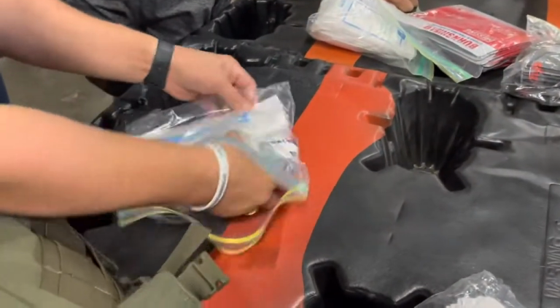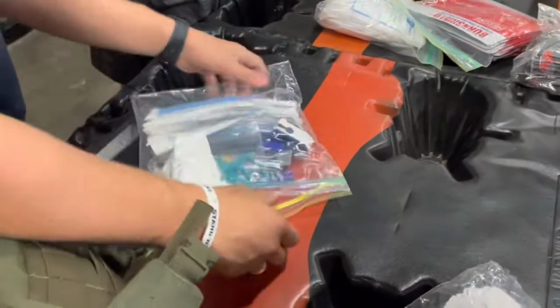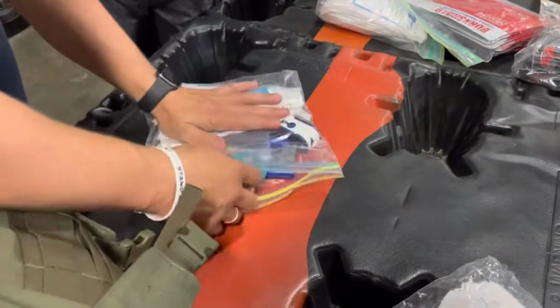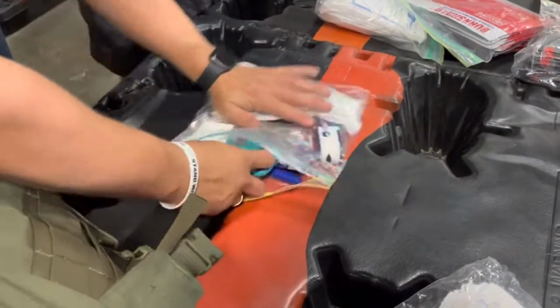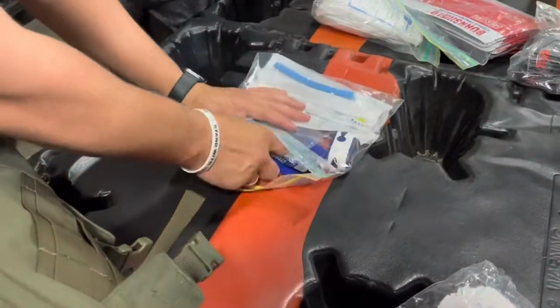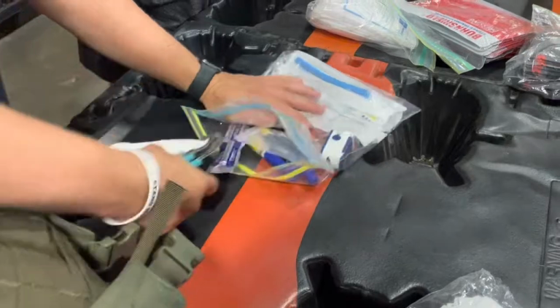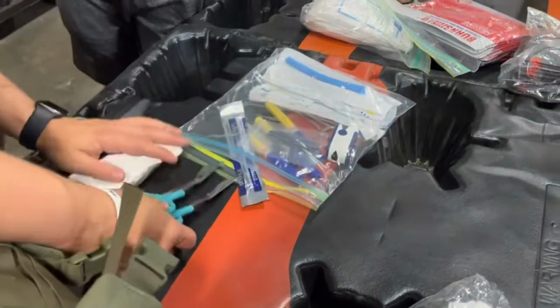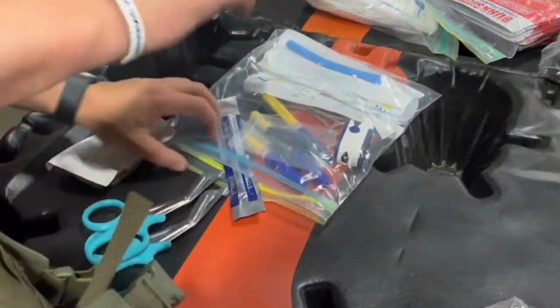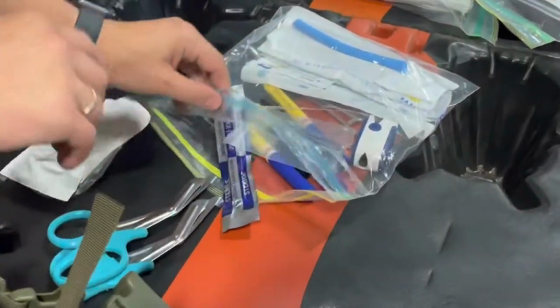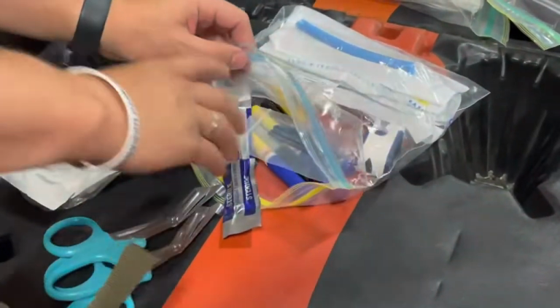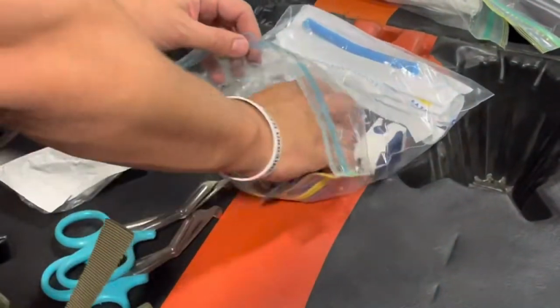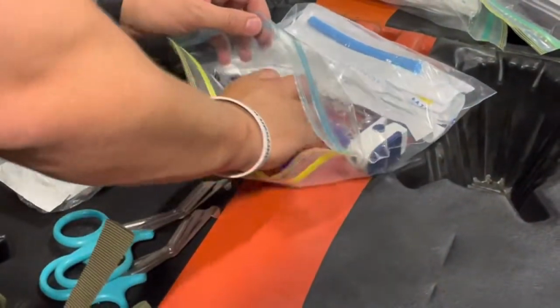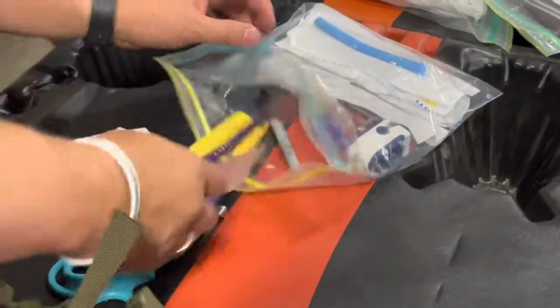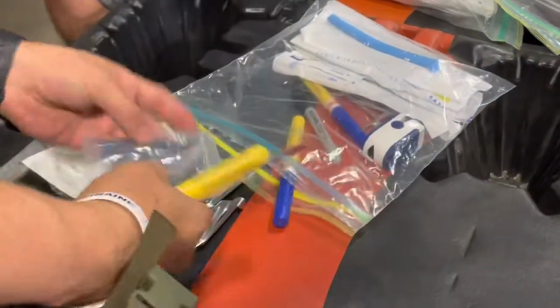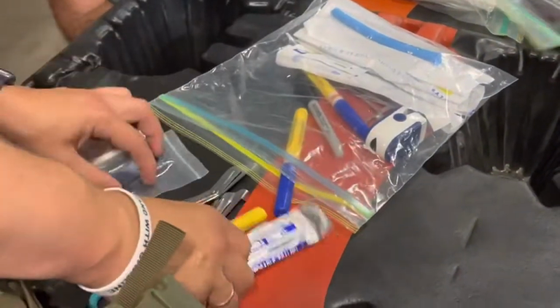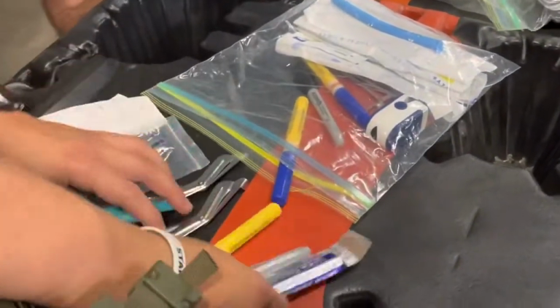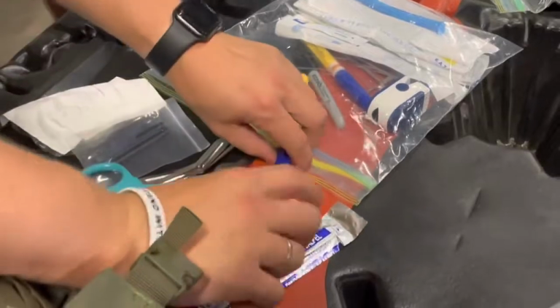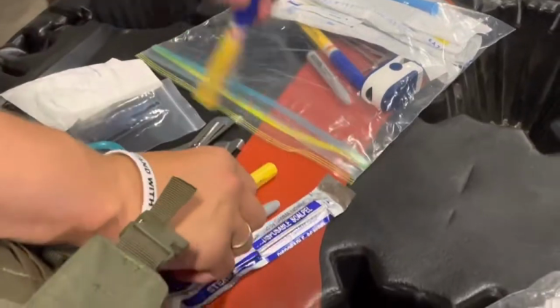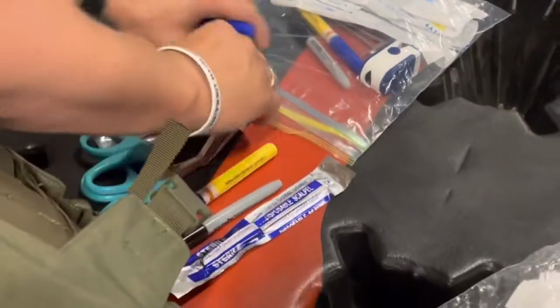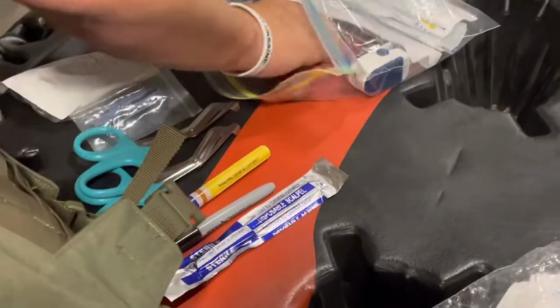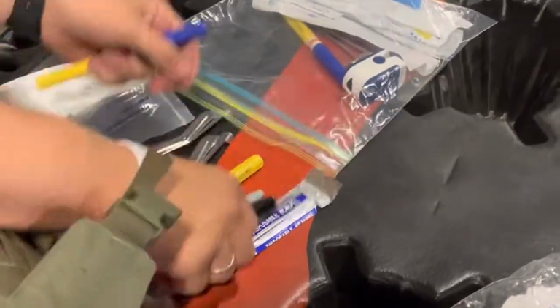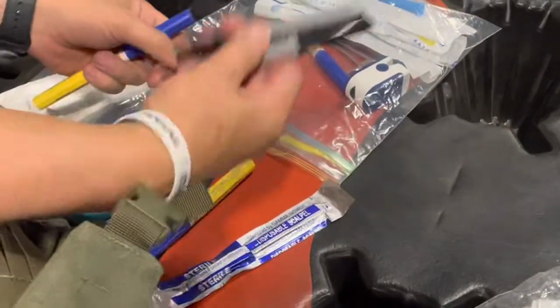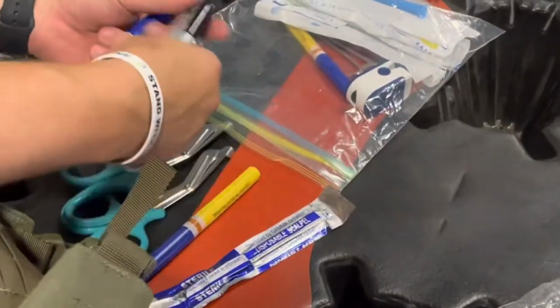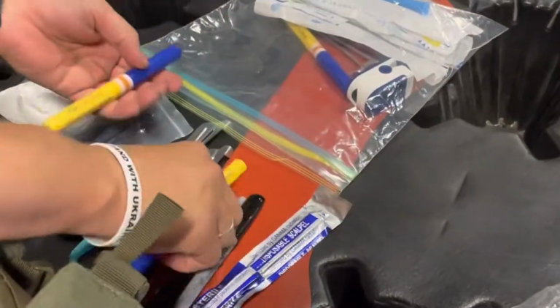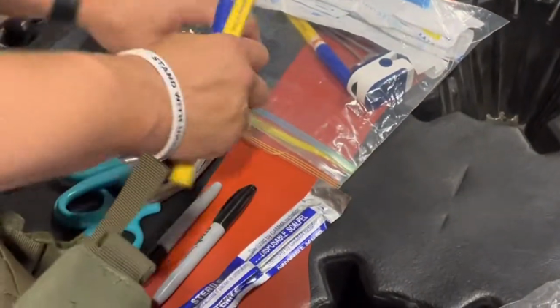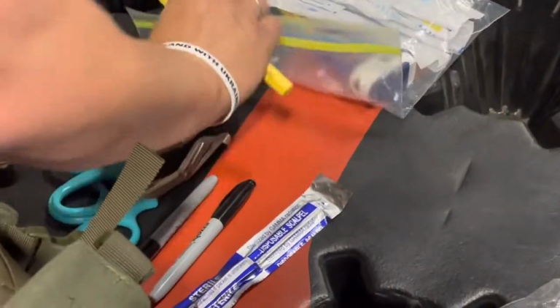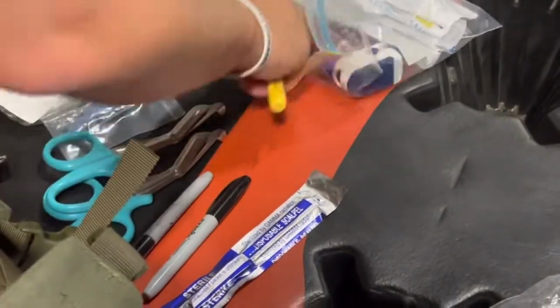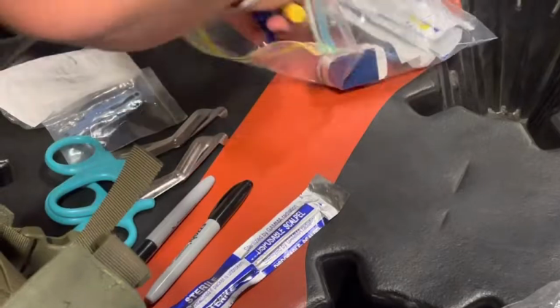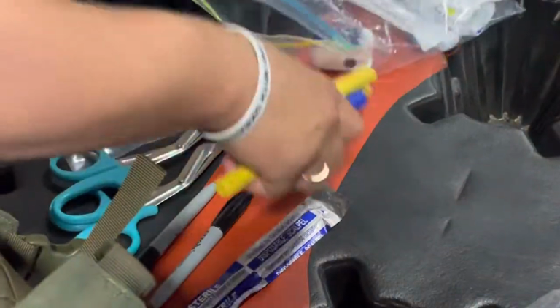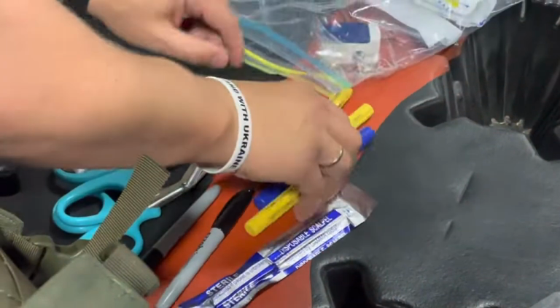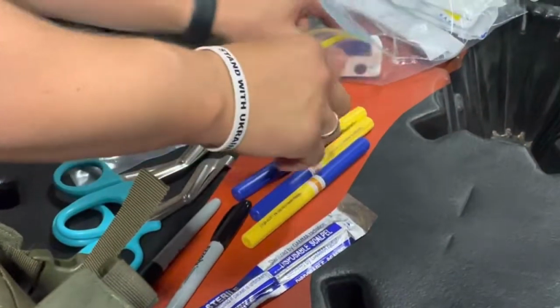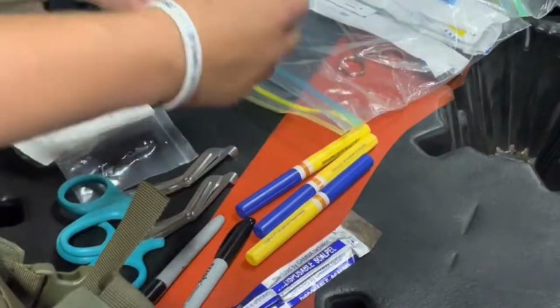So in this ziplock, it's probably the harder ziplock because there are a lot of components. We have a scalpel, we have two markers, we have three decompression needles, and we have one oximeter.